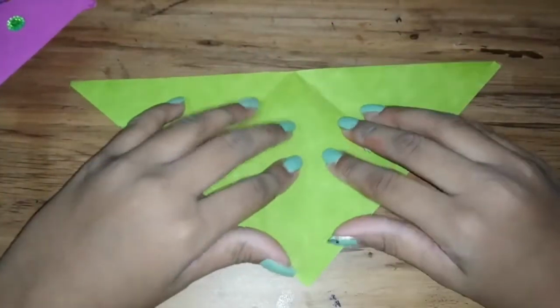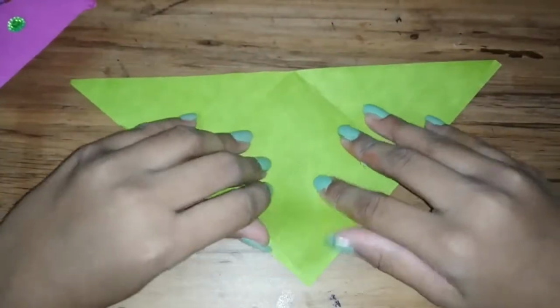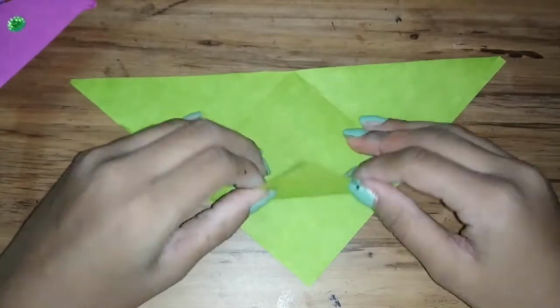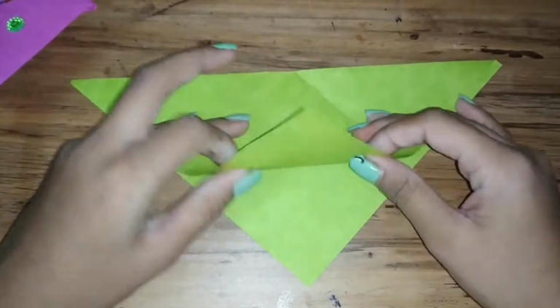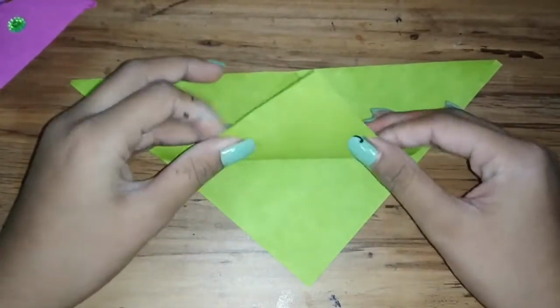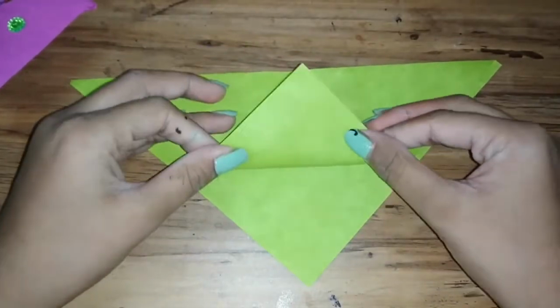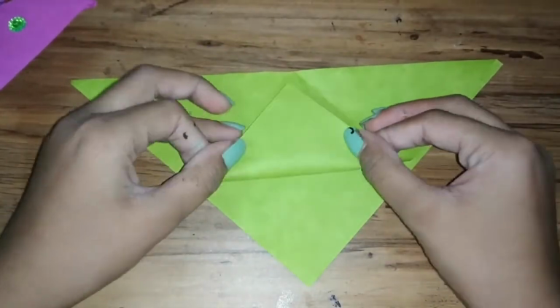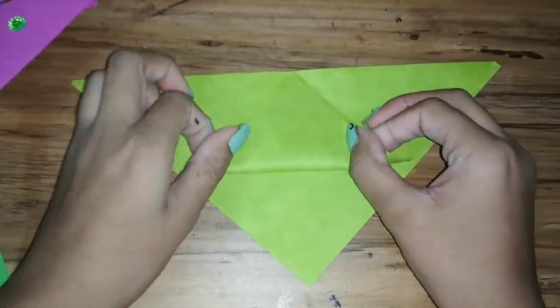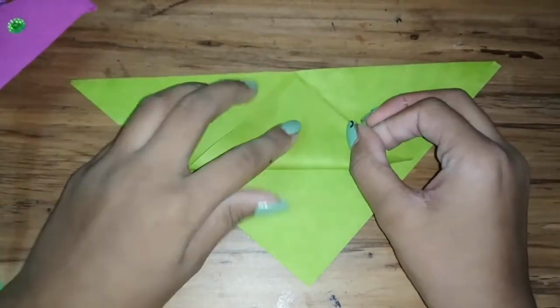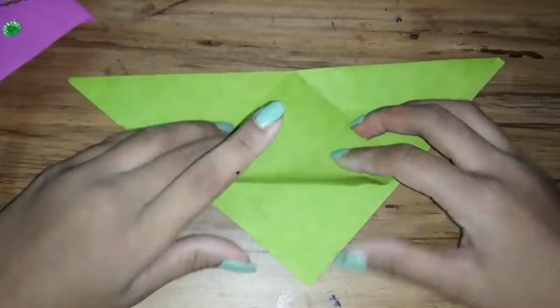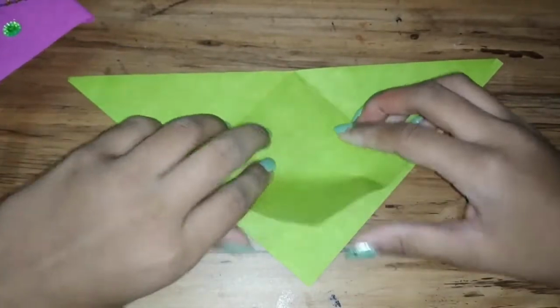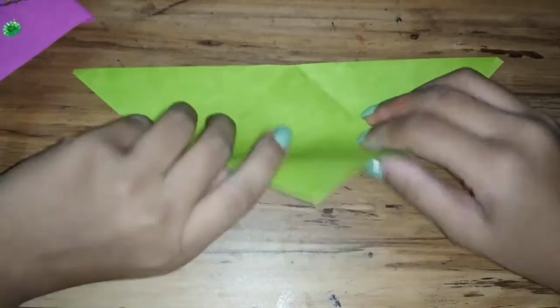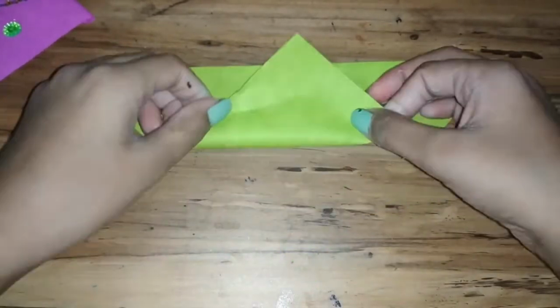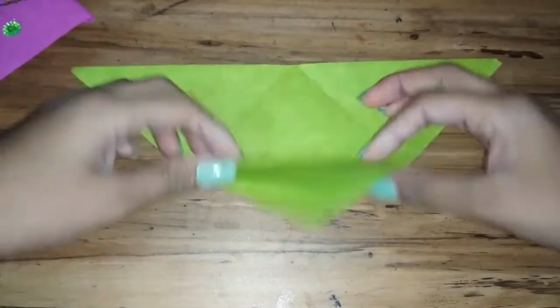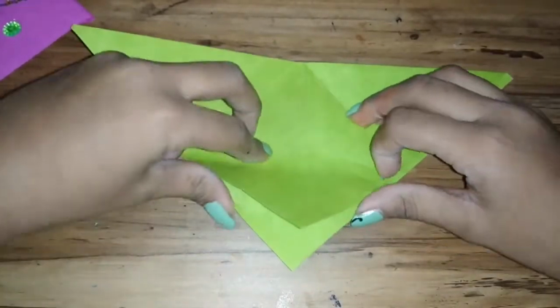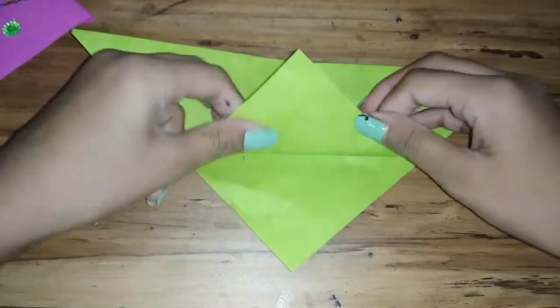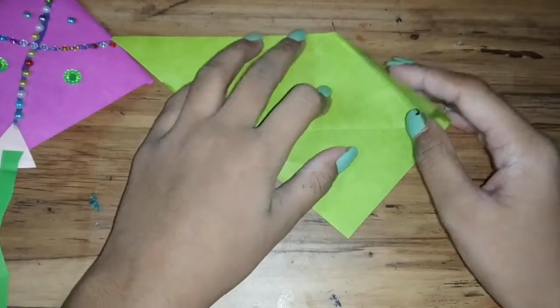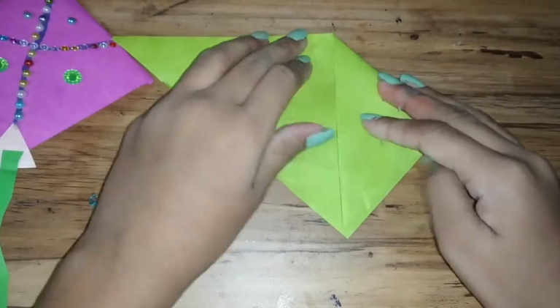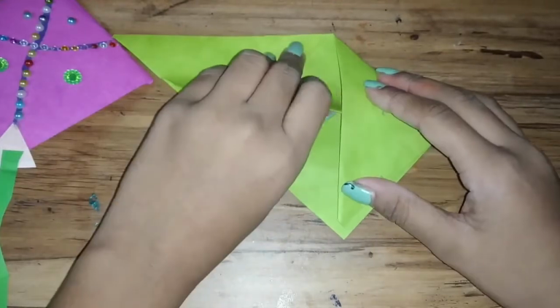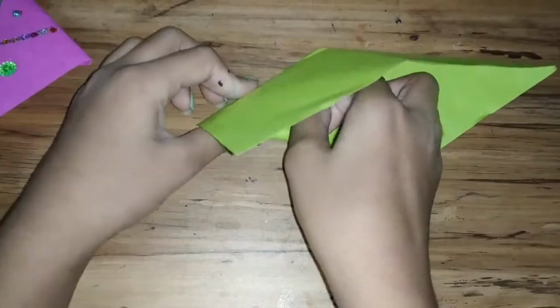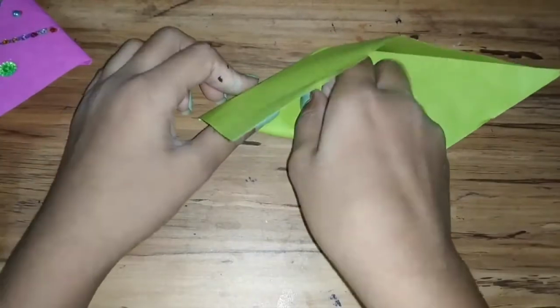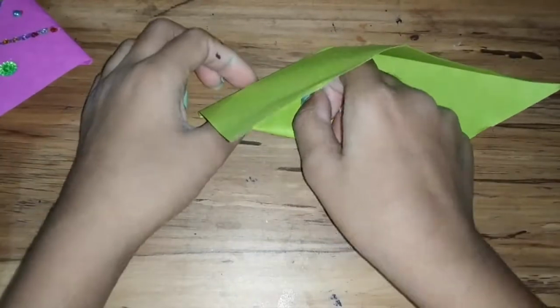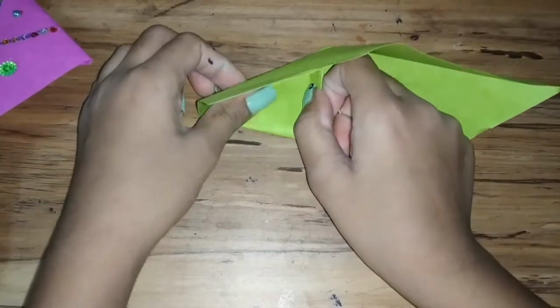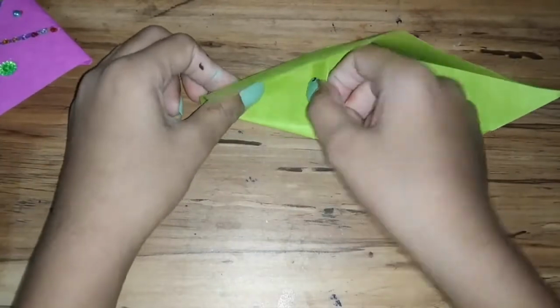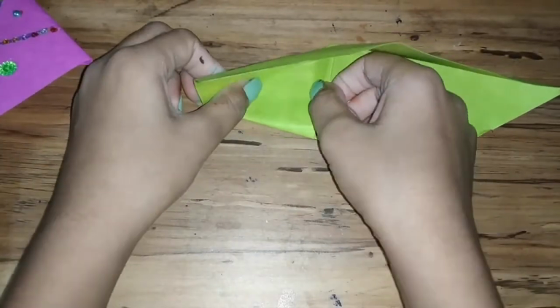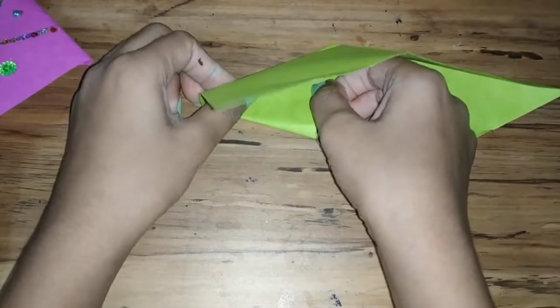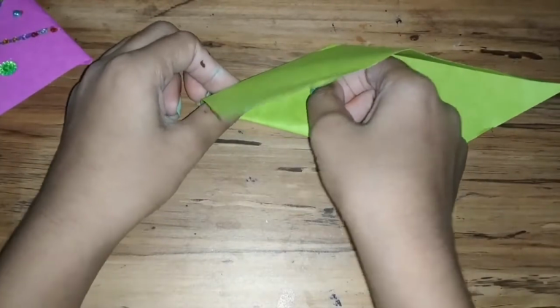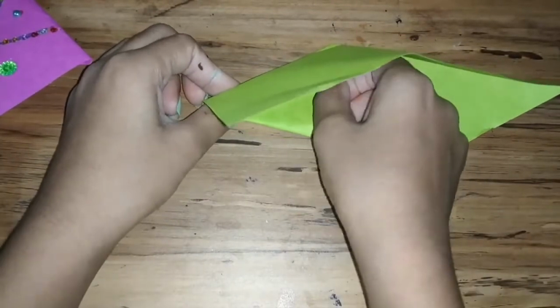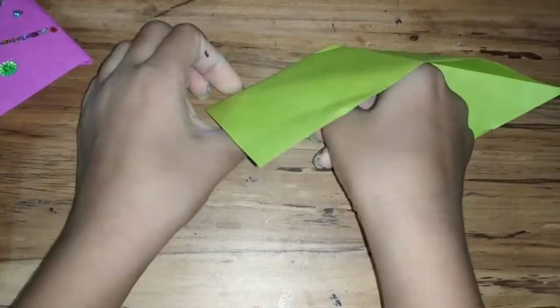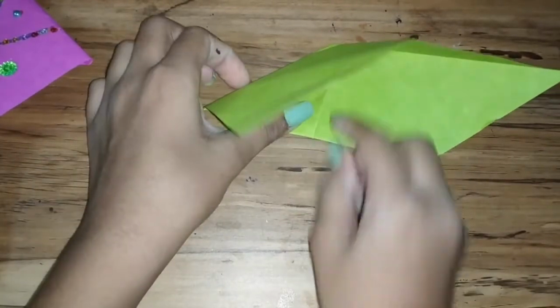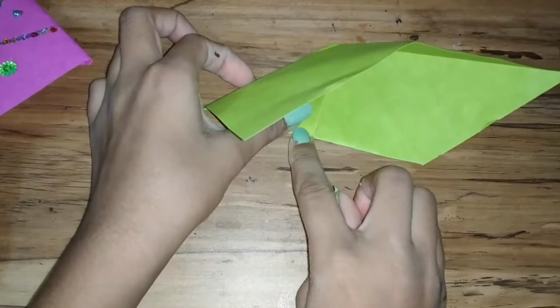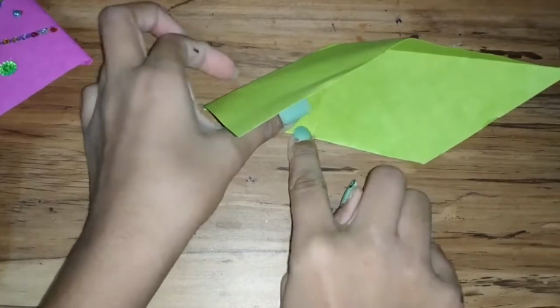Now, as you can see, this is one flap. Only fold one flap, not both flaps — that will be wrong. Now, exactly, we'll try to fold it in.